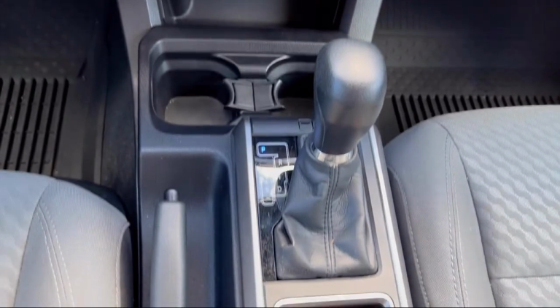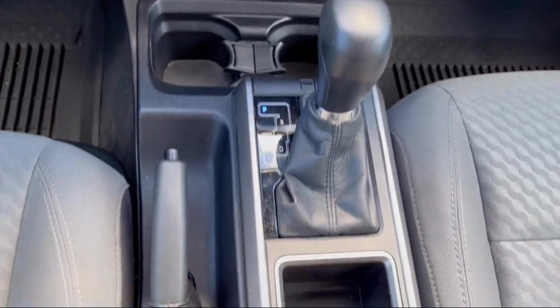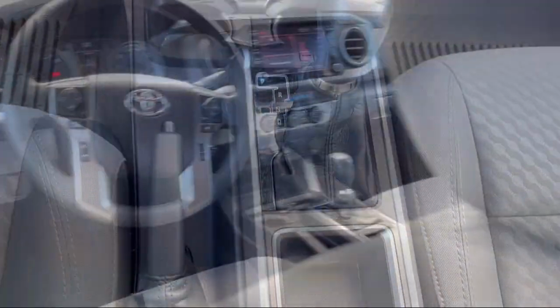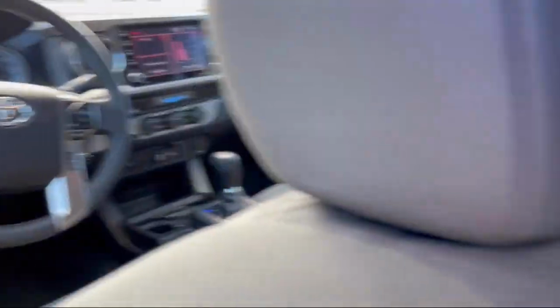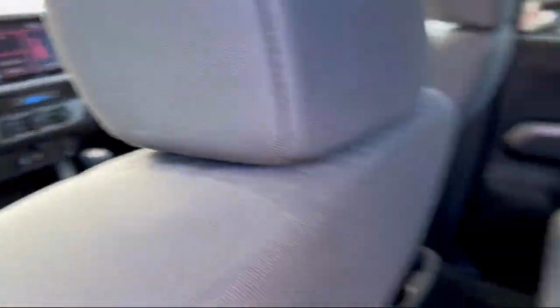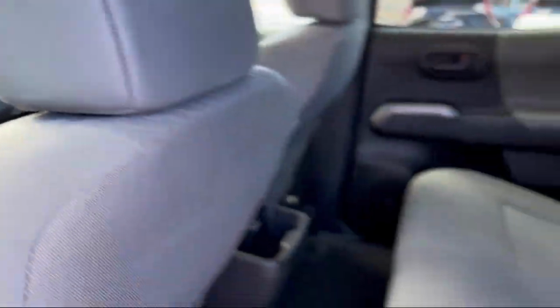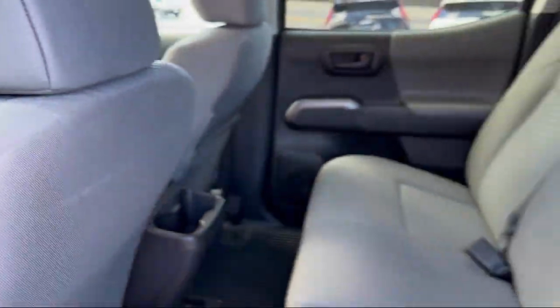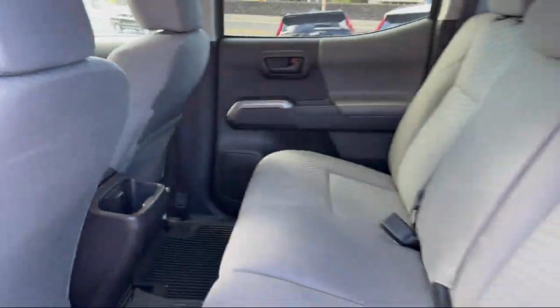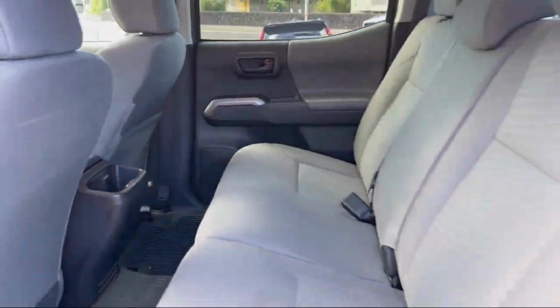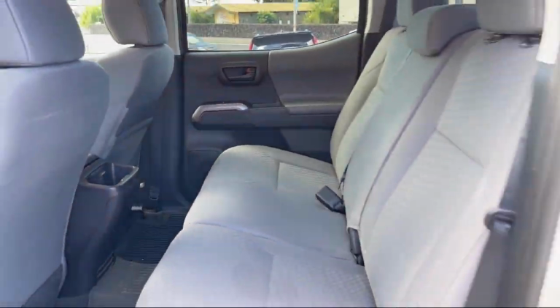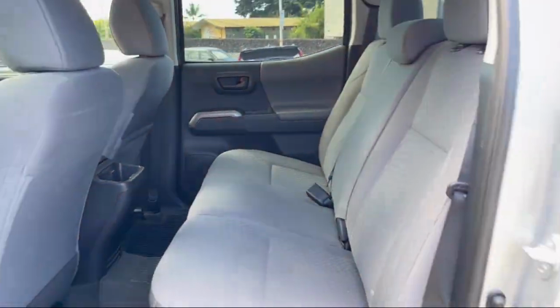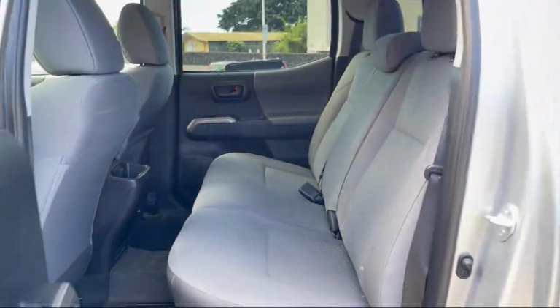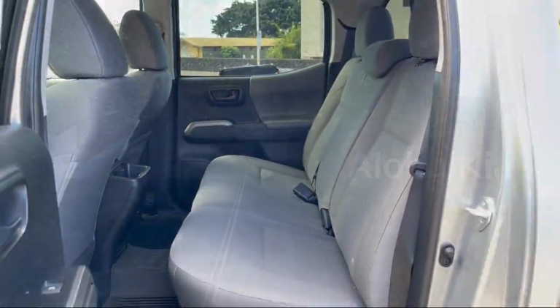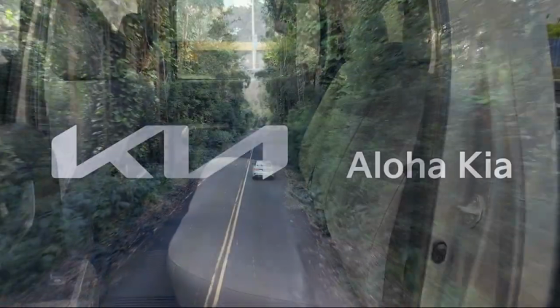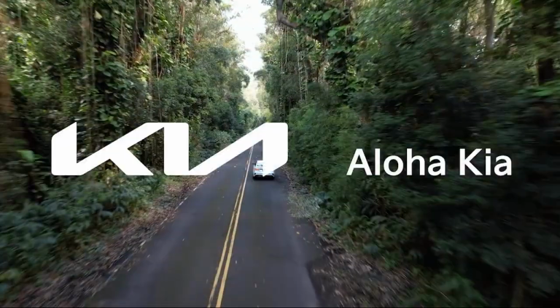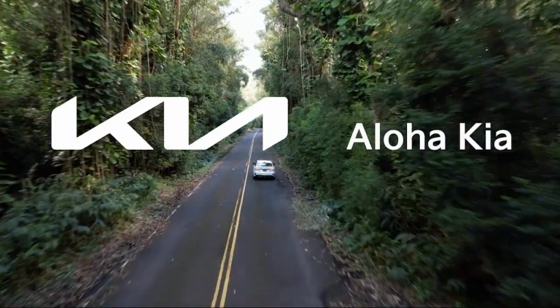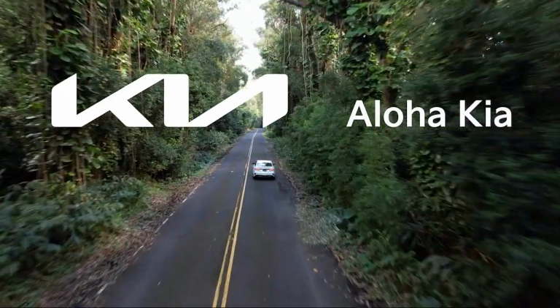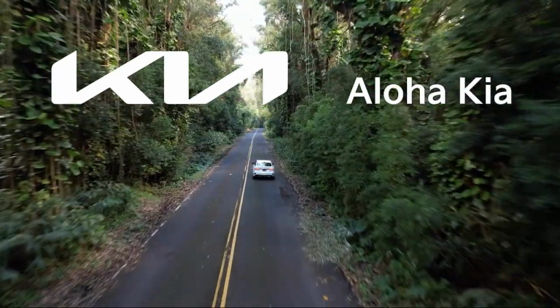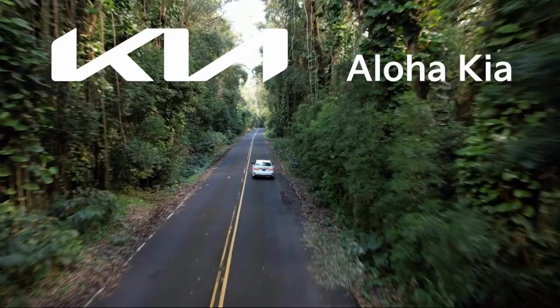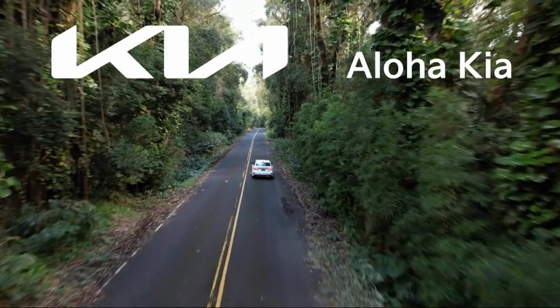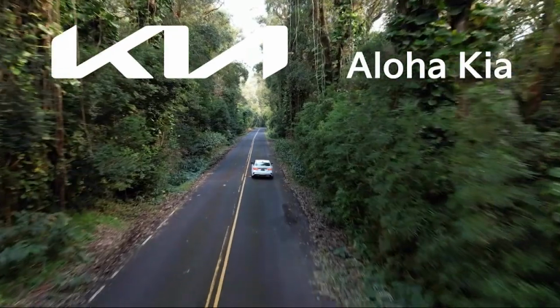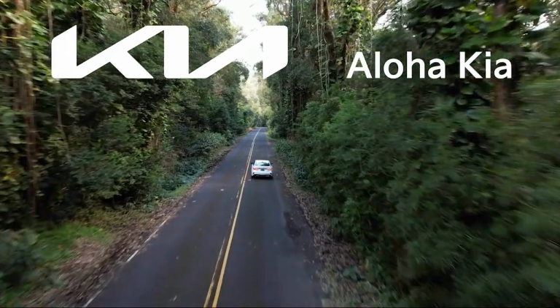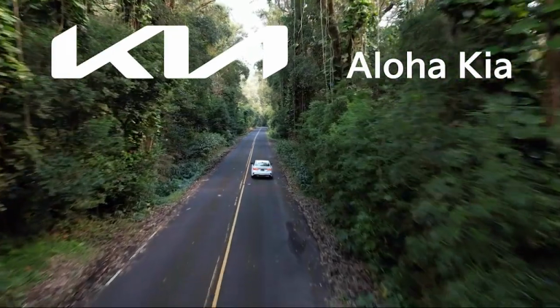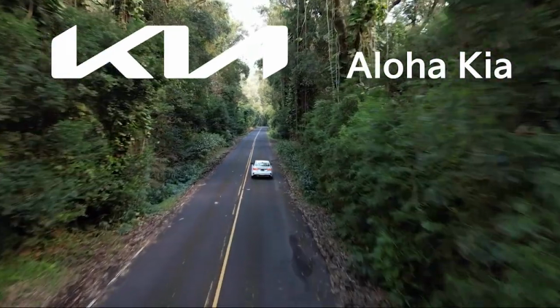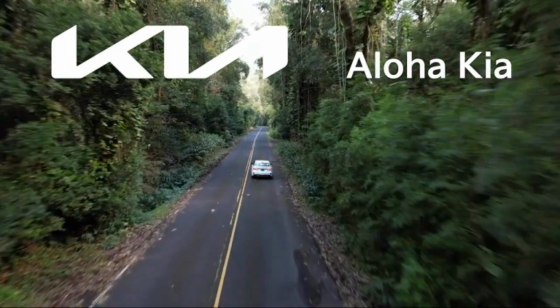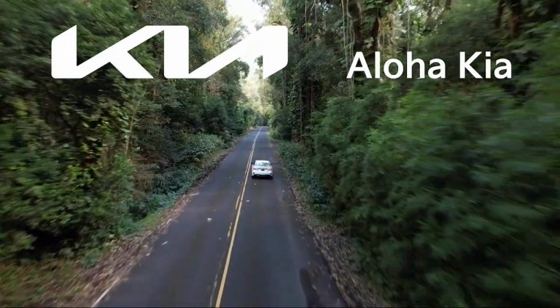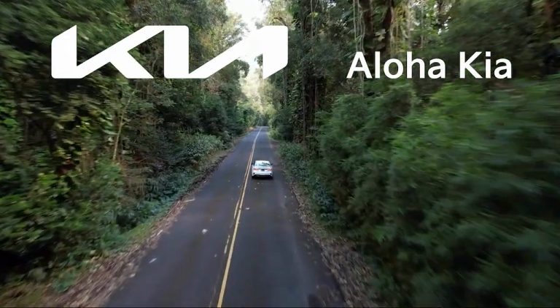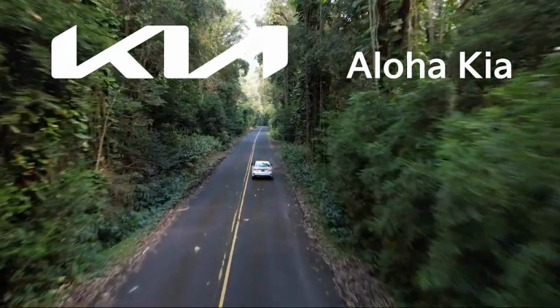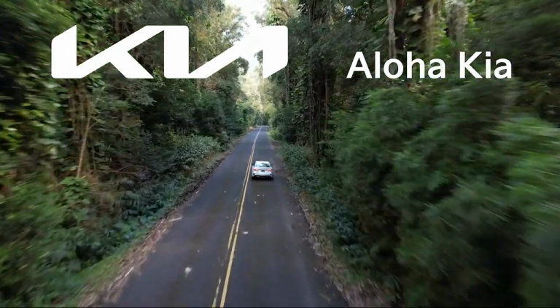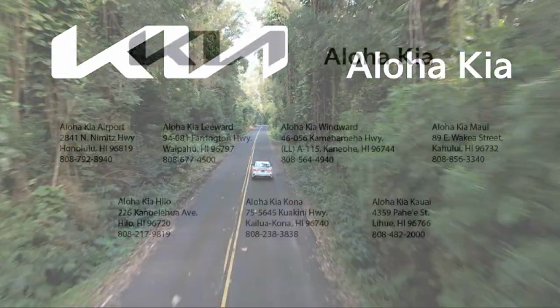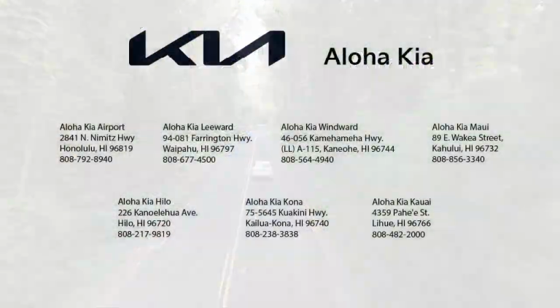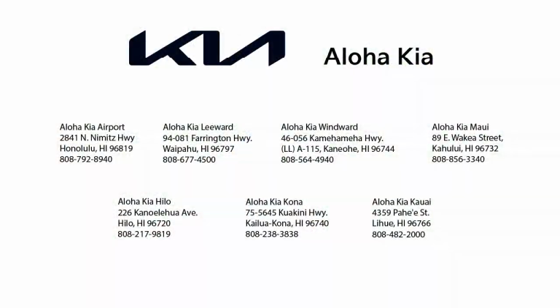It also features a rear view camera, steering wheel controls, electronic stability control, air conditioning, and has less than 10,000 miles on the odometer.